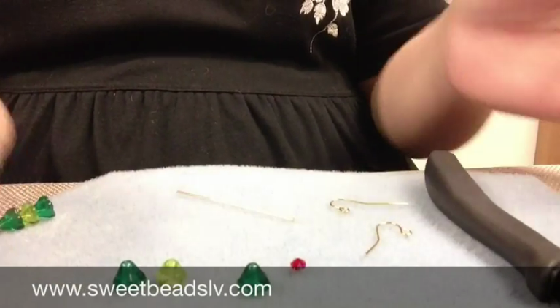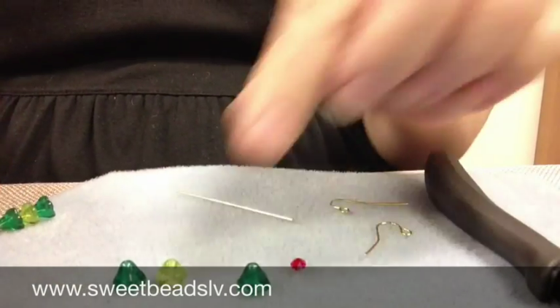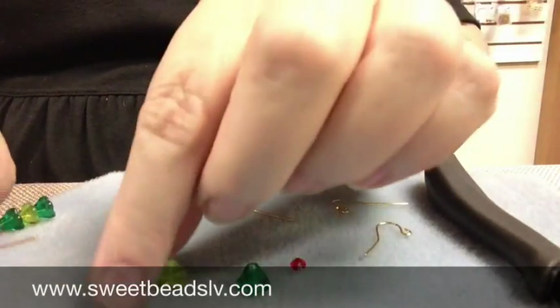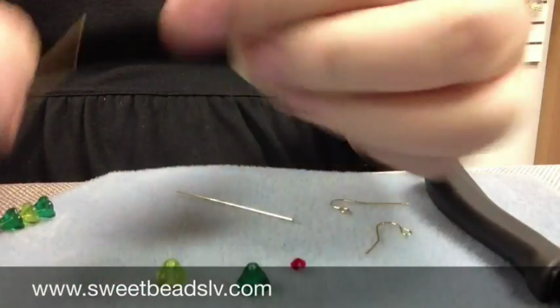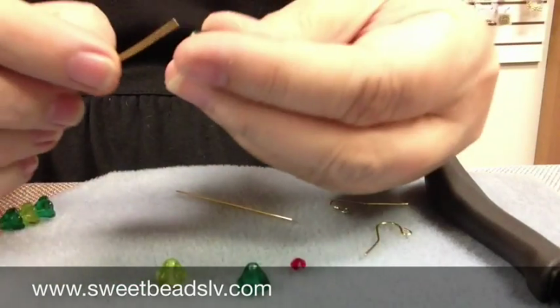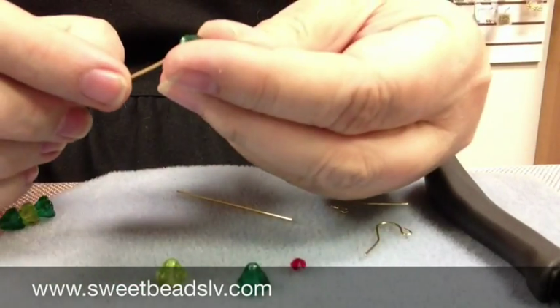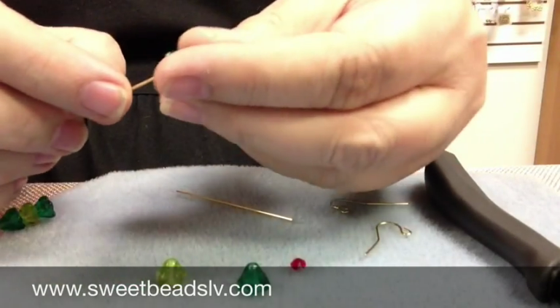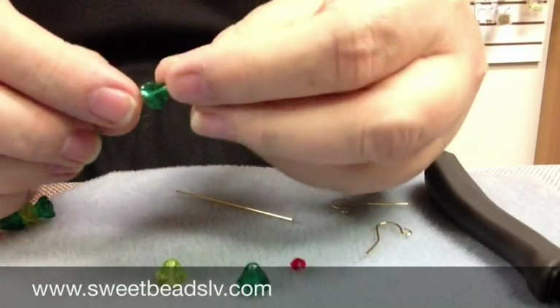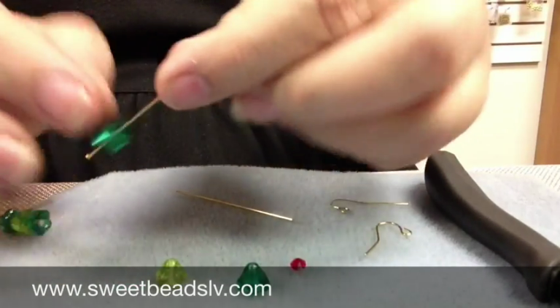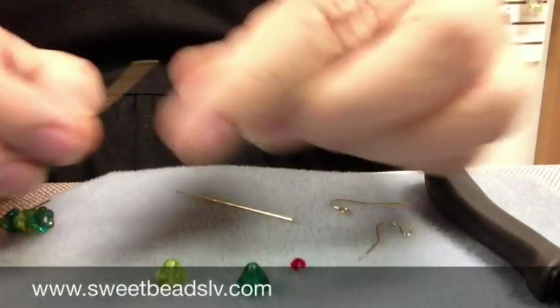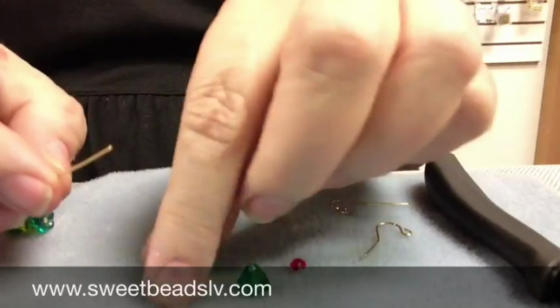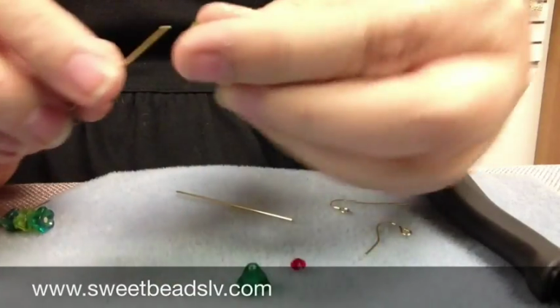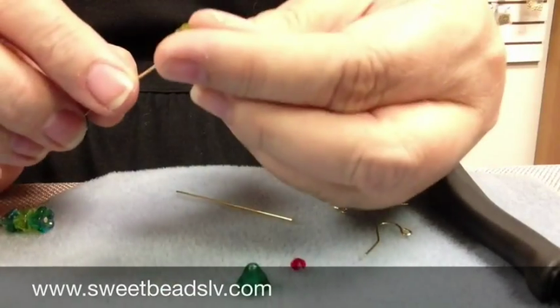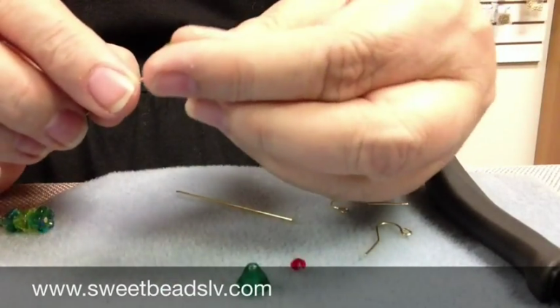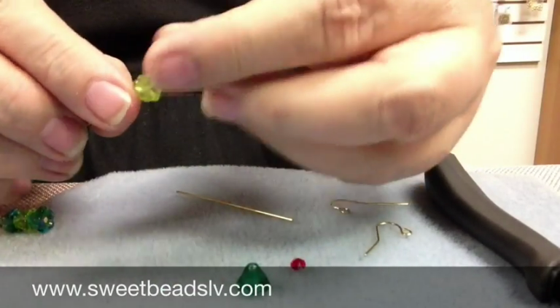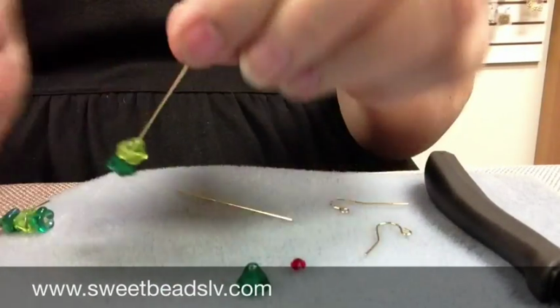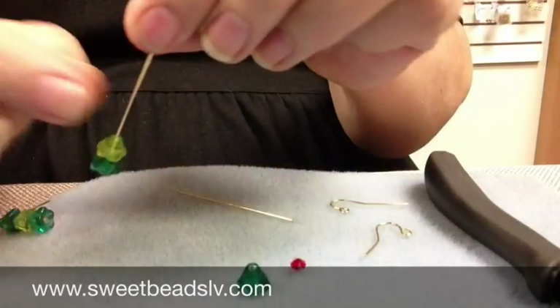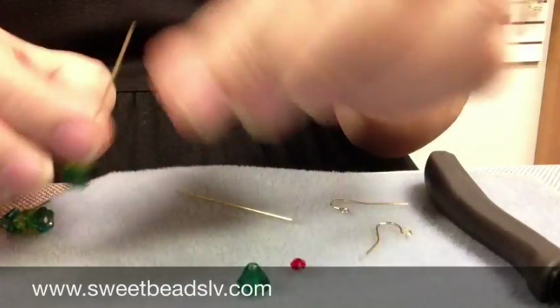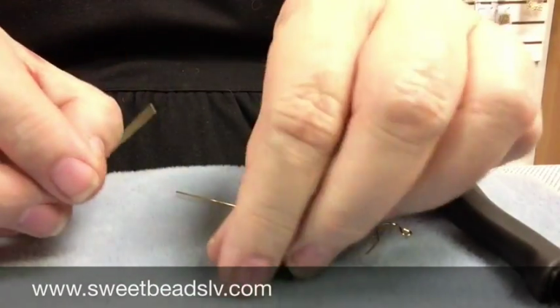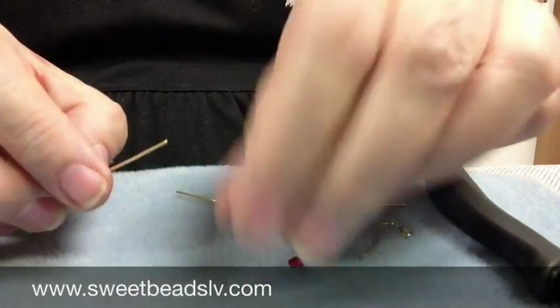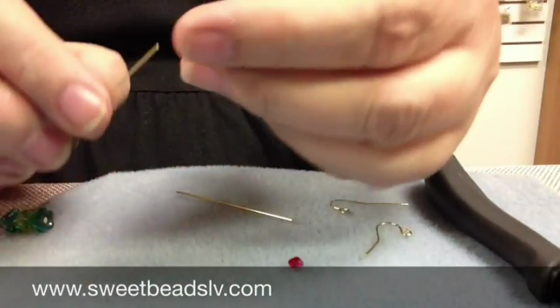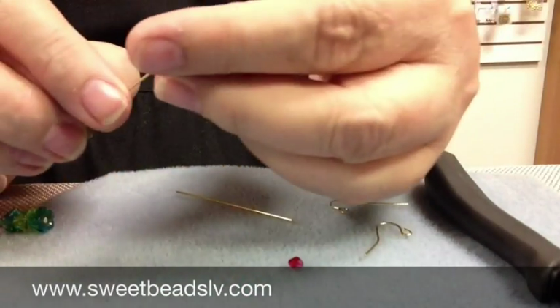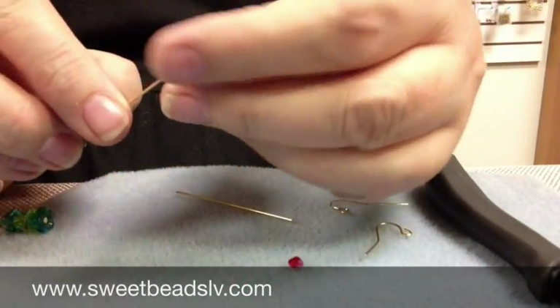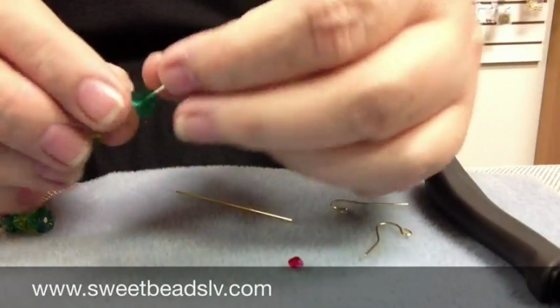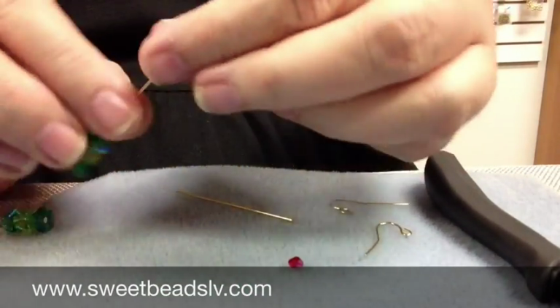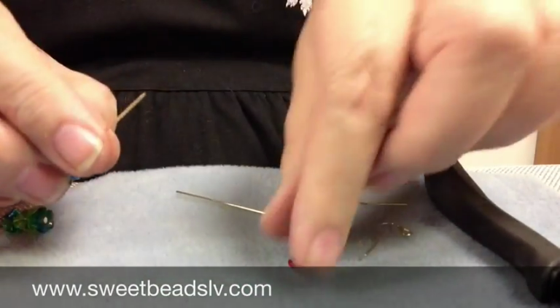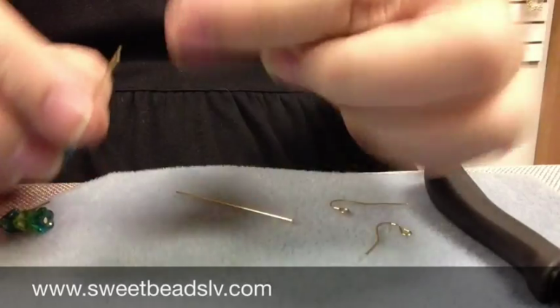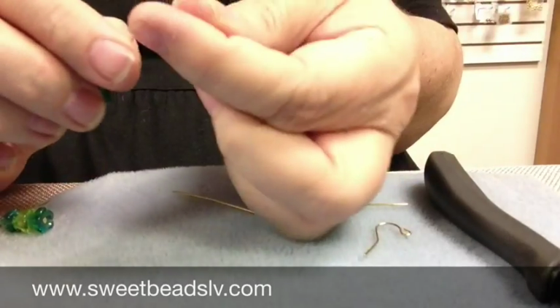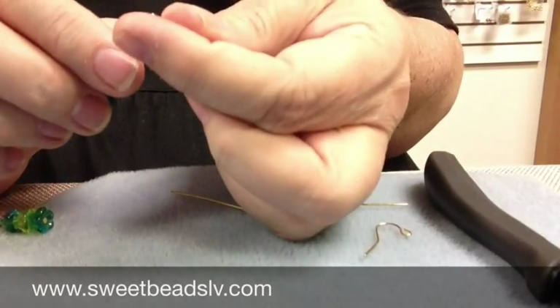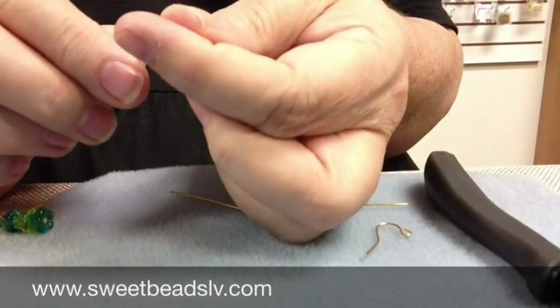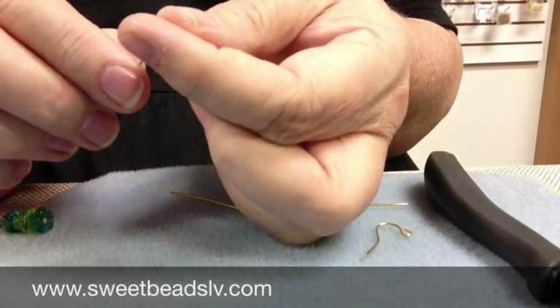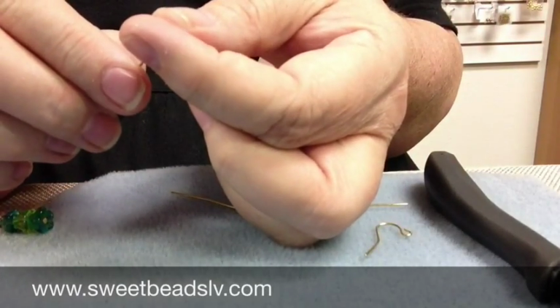So all you need to do is thread on your bellflowers. We're using three: a dark green, a light green, and then a dark green, and our 4mm crystal.